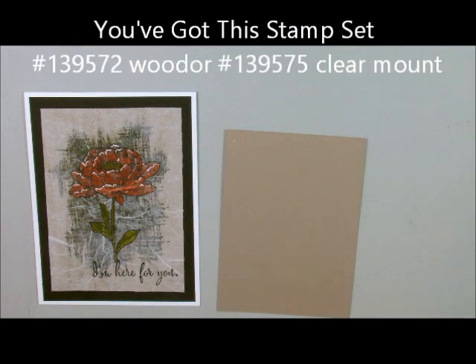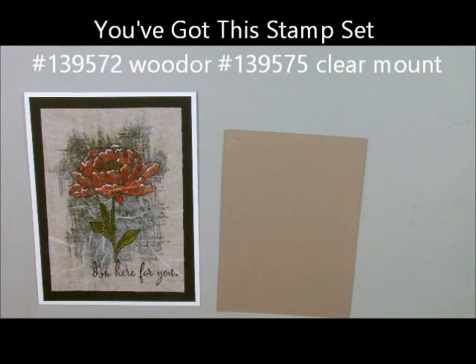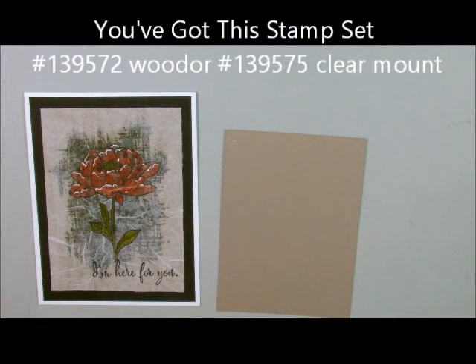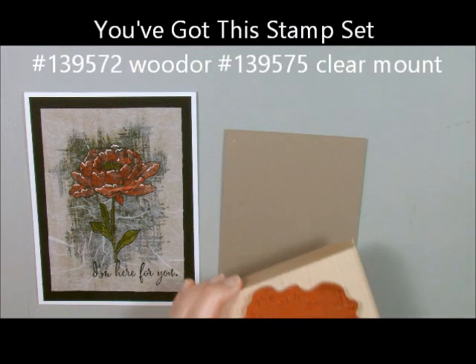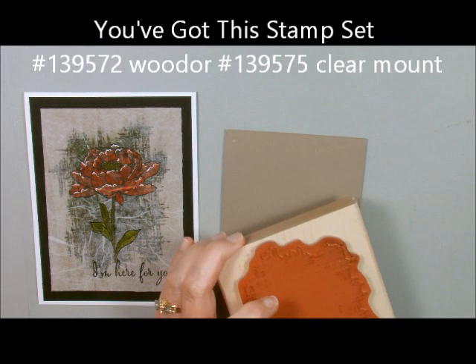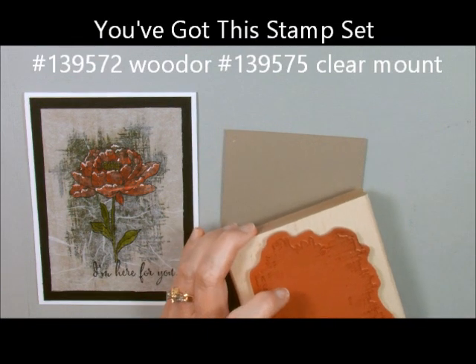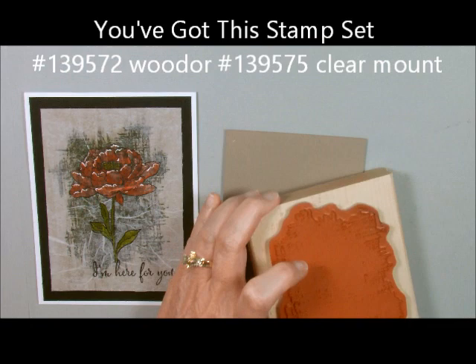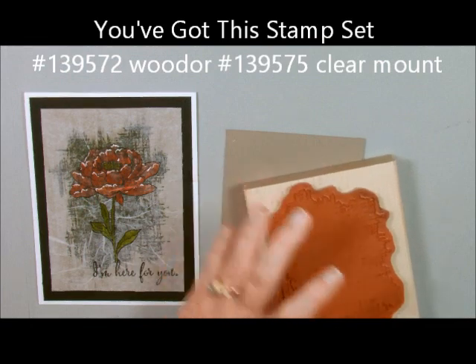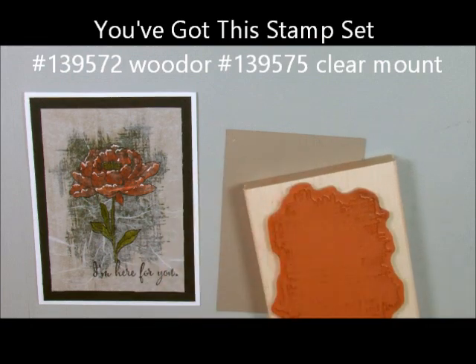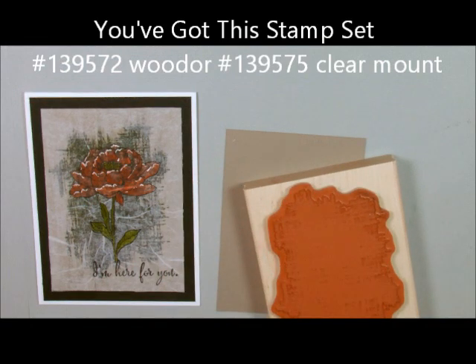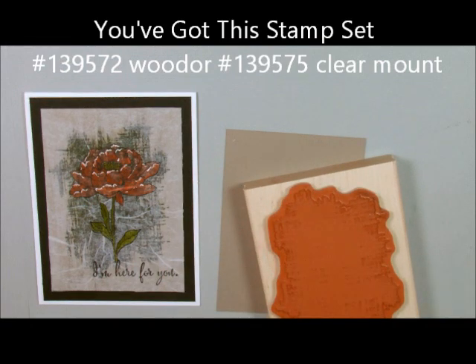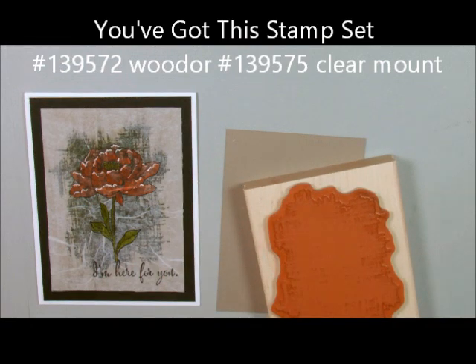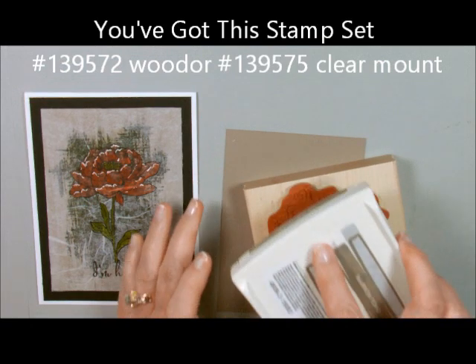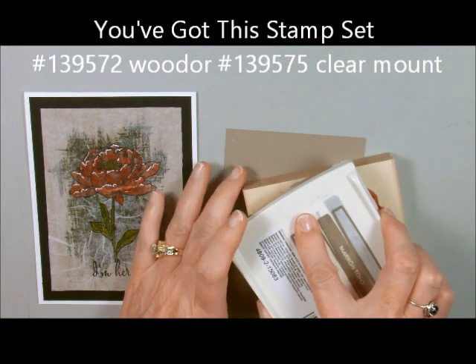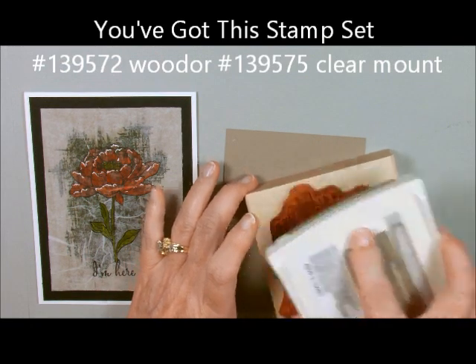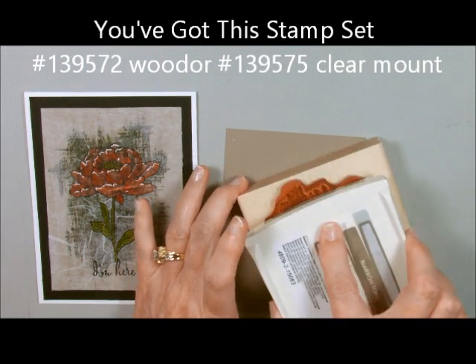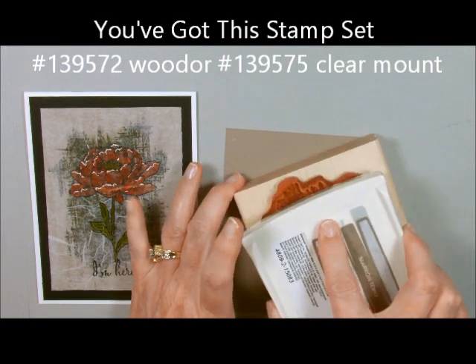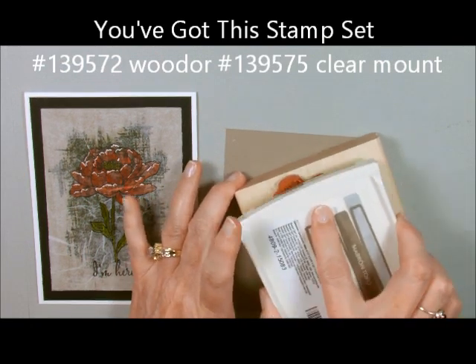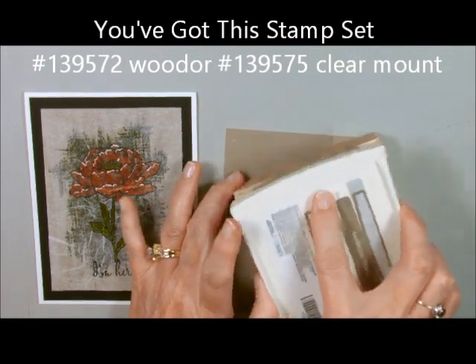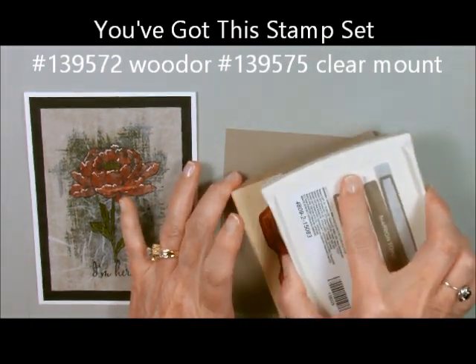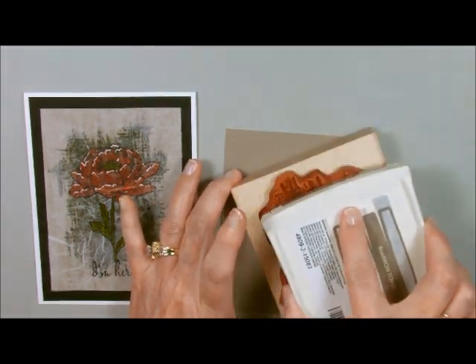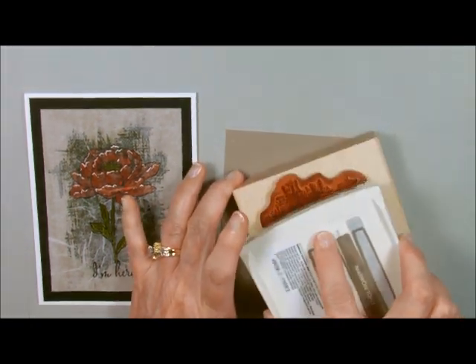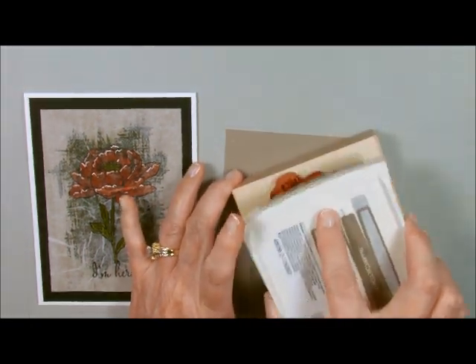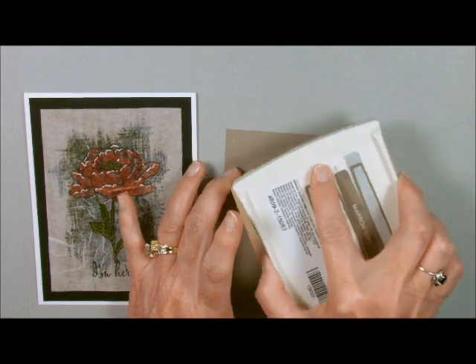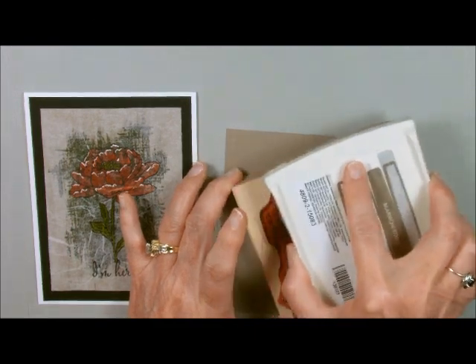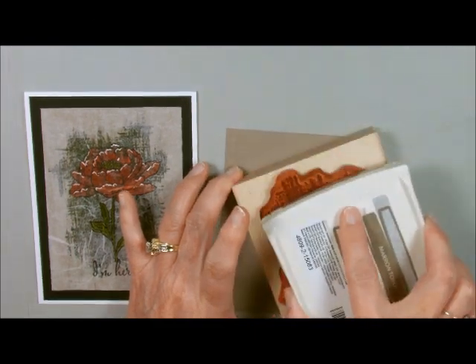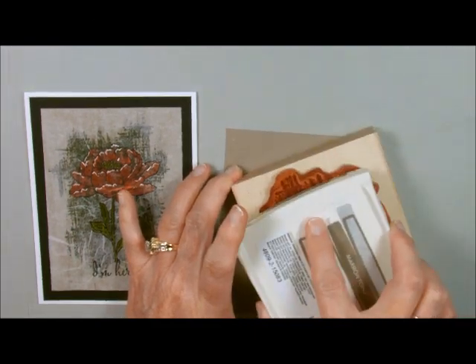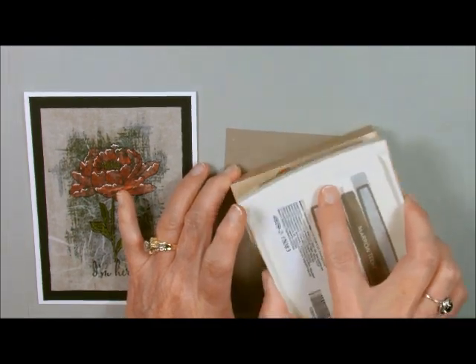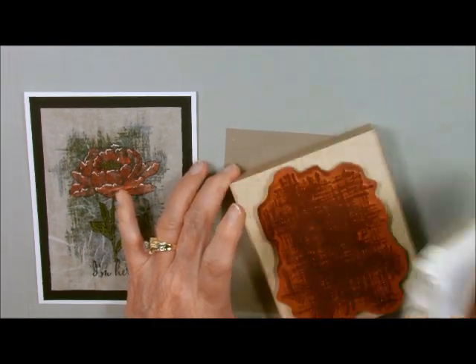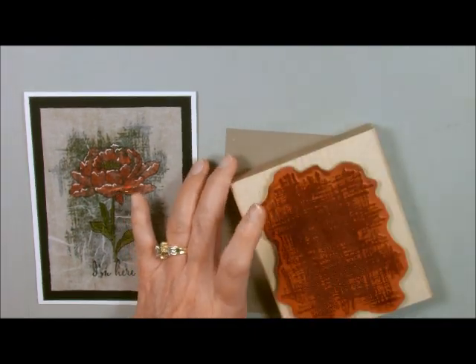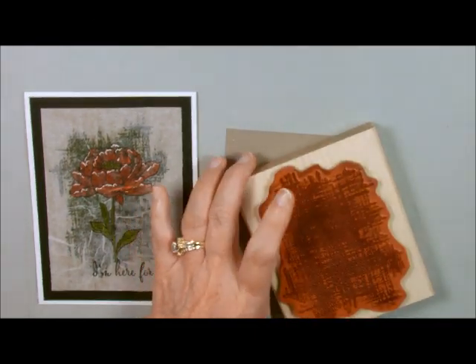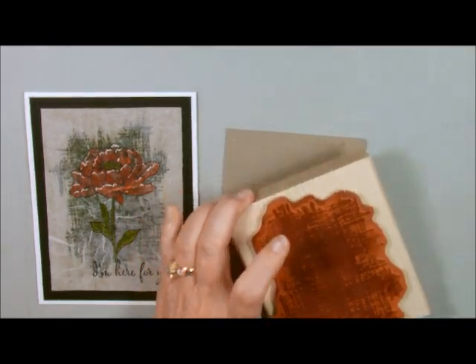I'm using the stamp set 'You've Got This' and it has a background stamp in here that I just absolutely love.